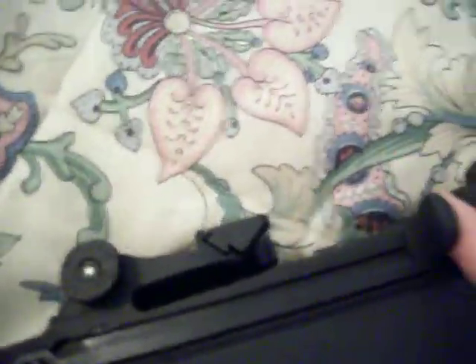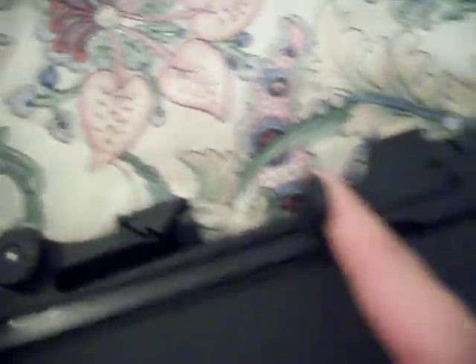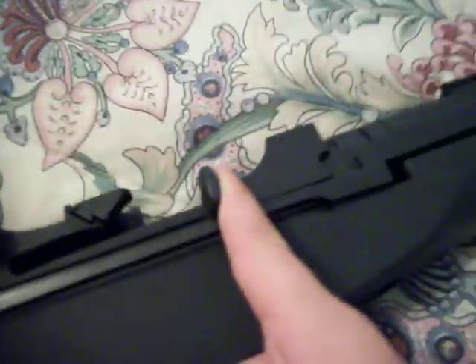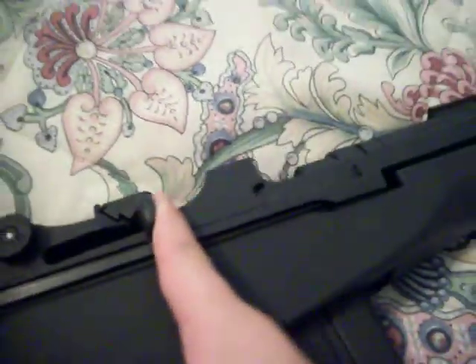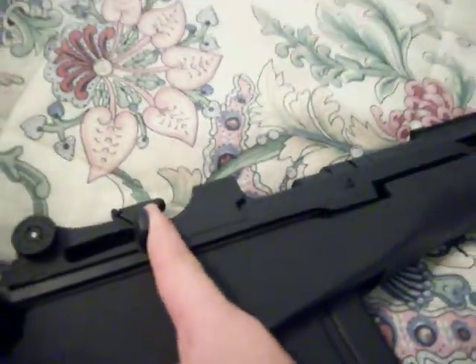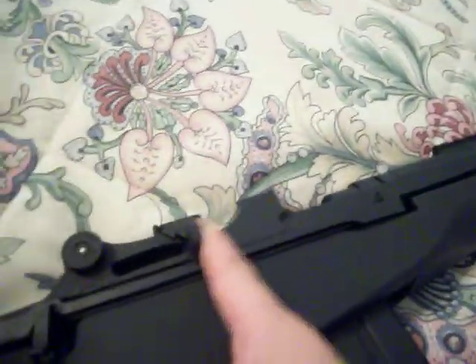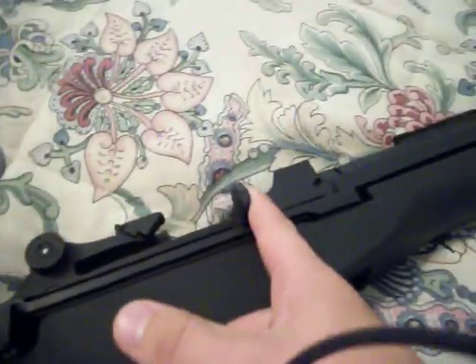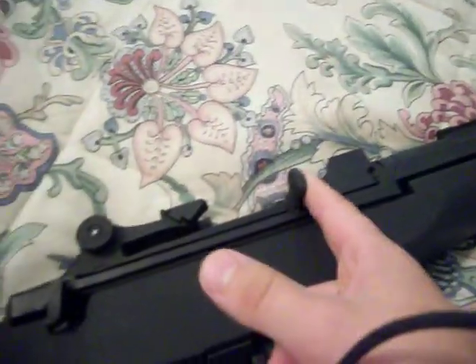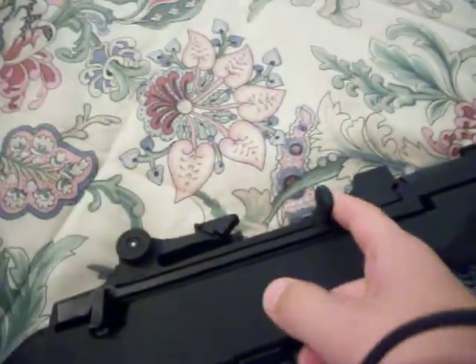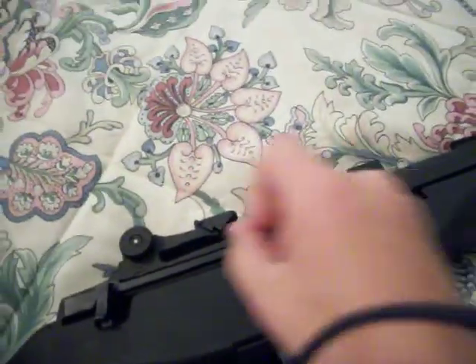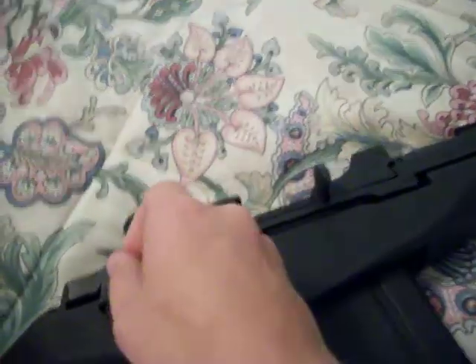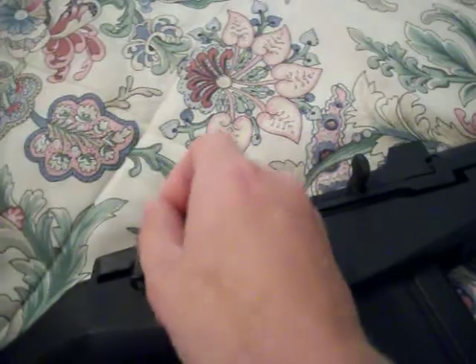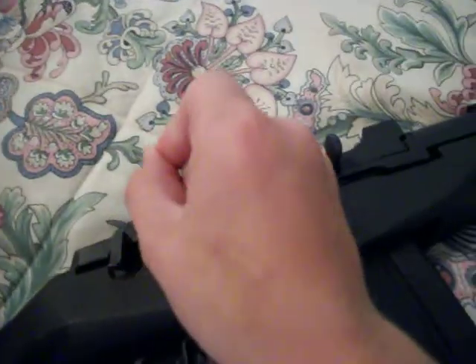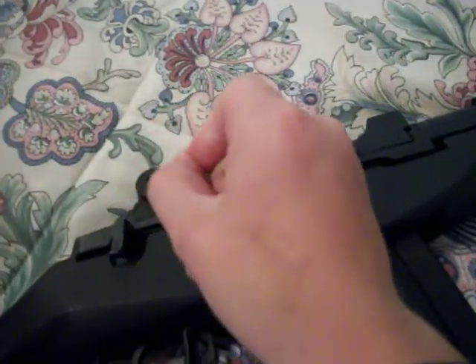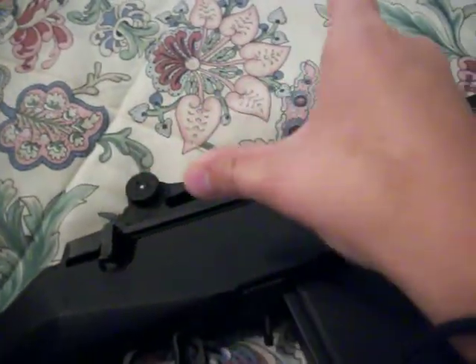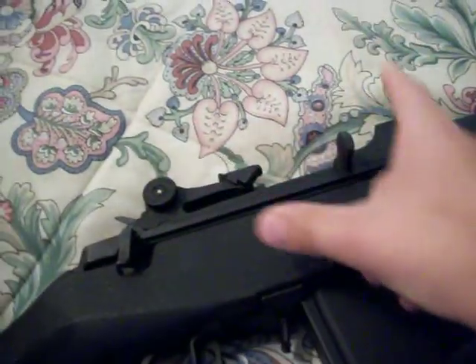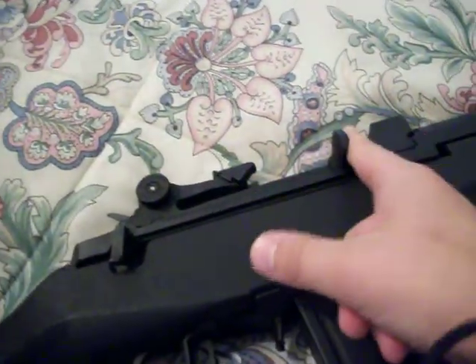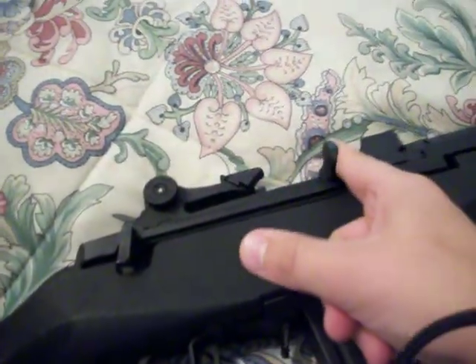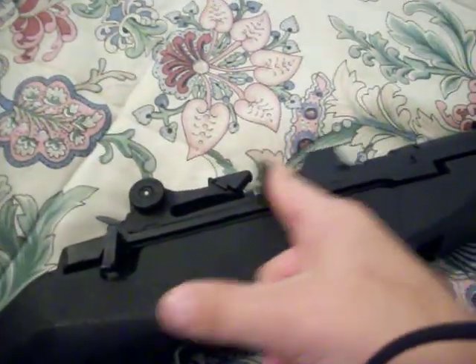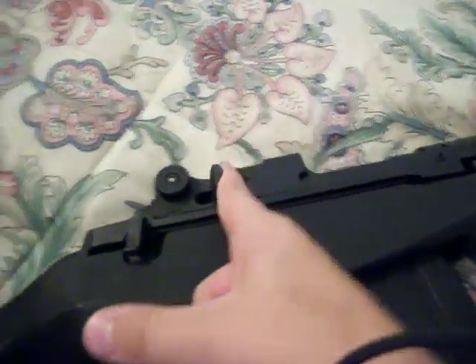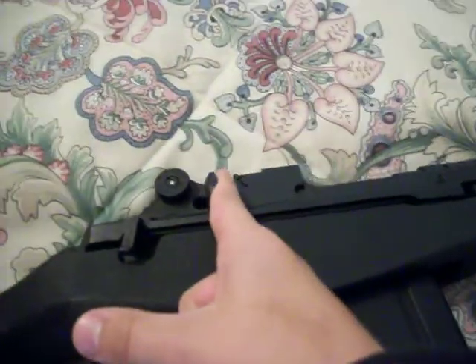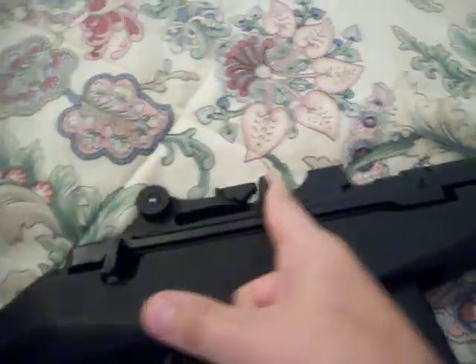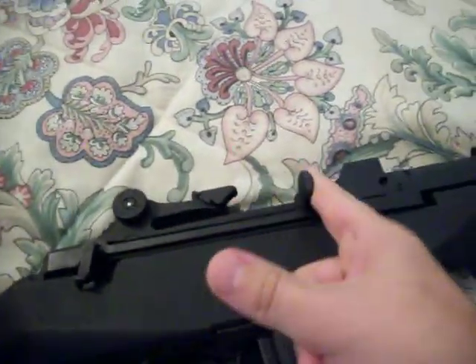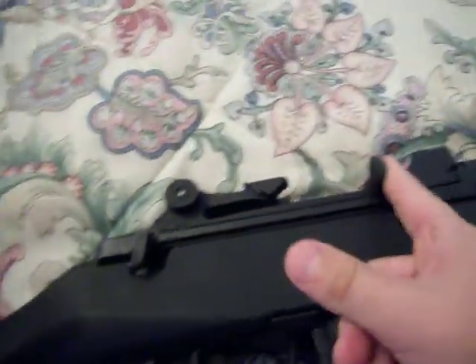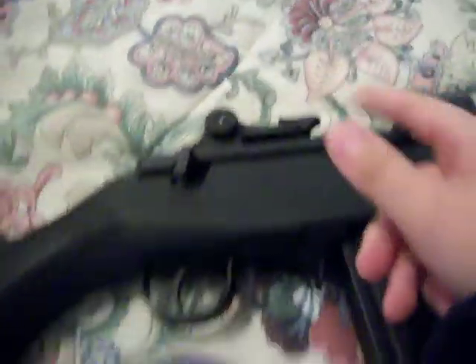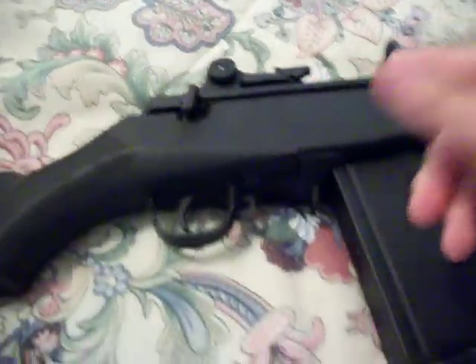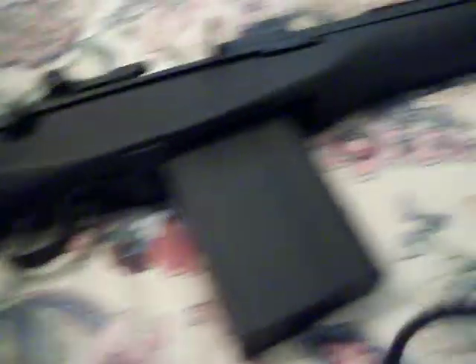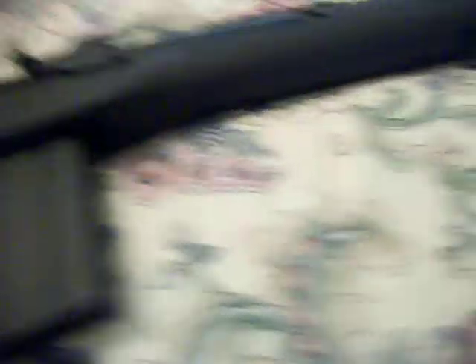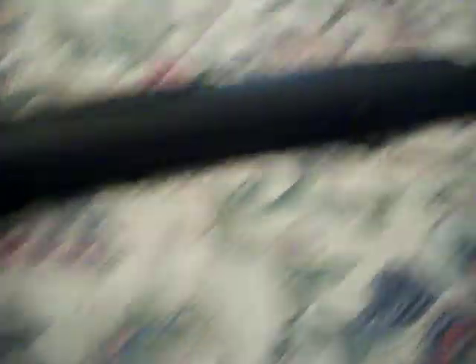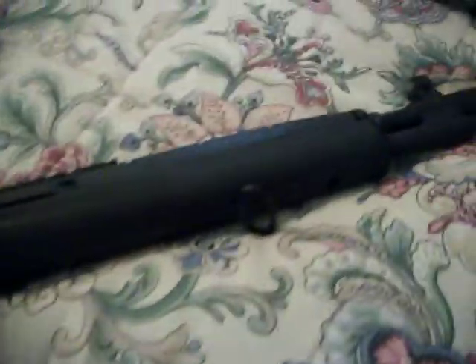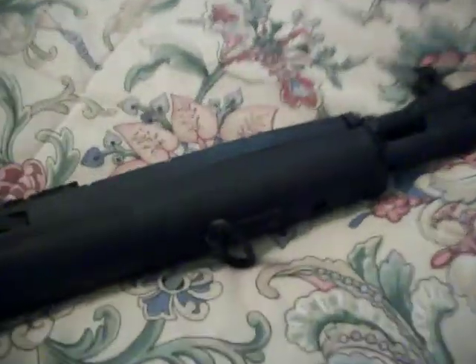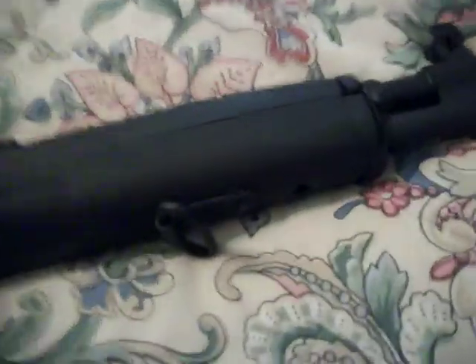You can cock this but don't just let it go — pull back and just let it go. If you want to cock it, just do this. Here's where the other sling goes.